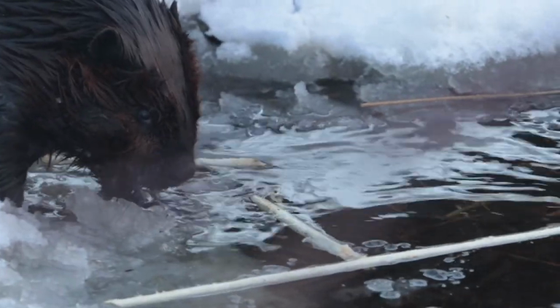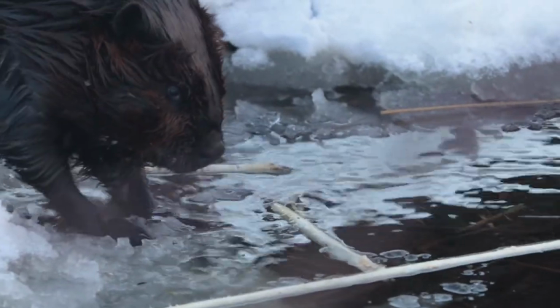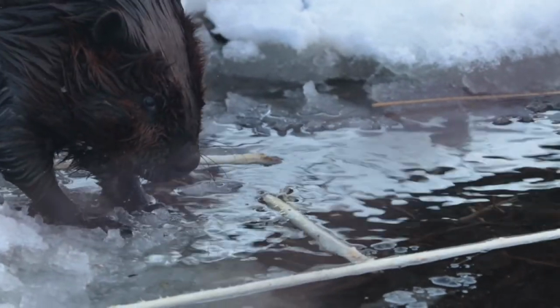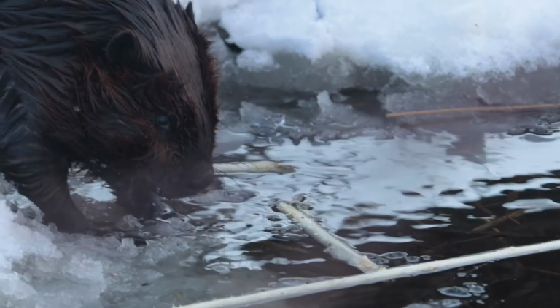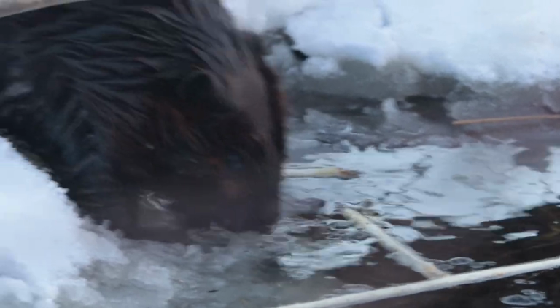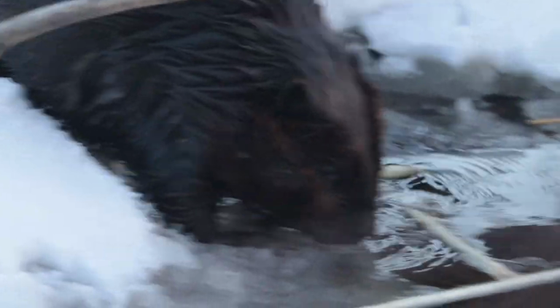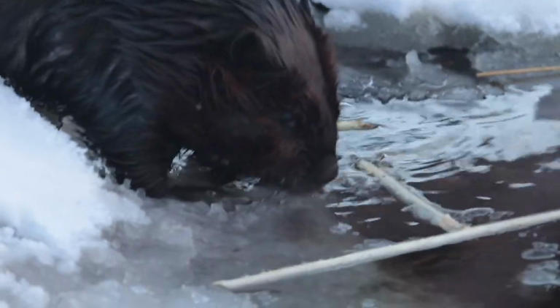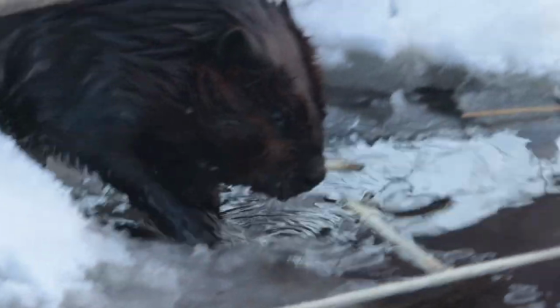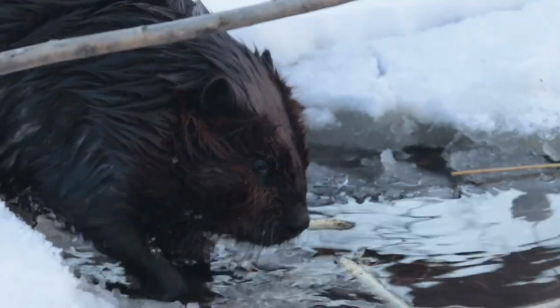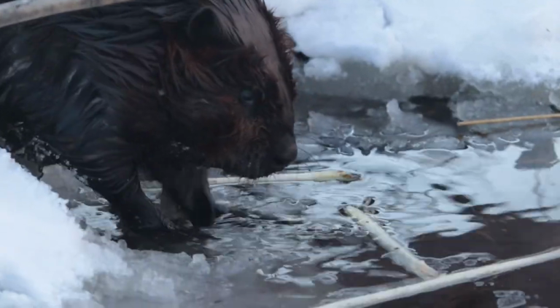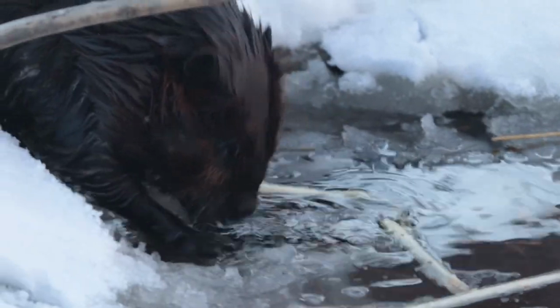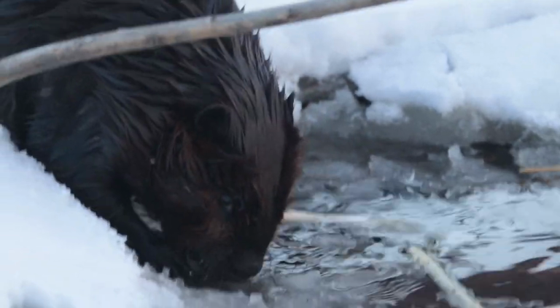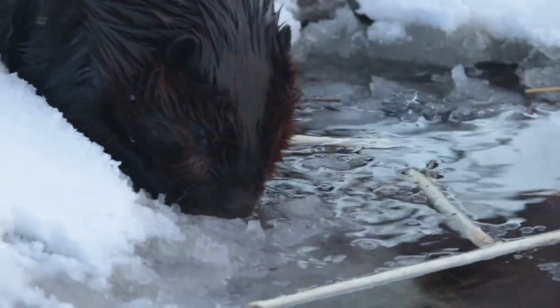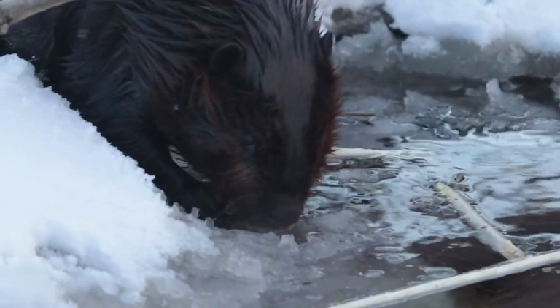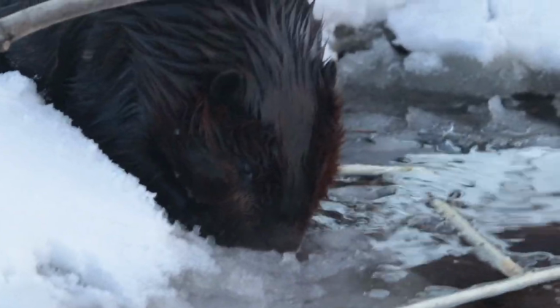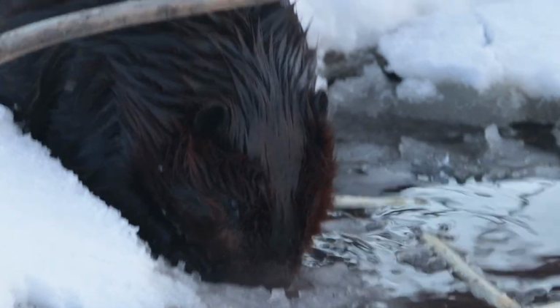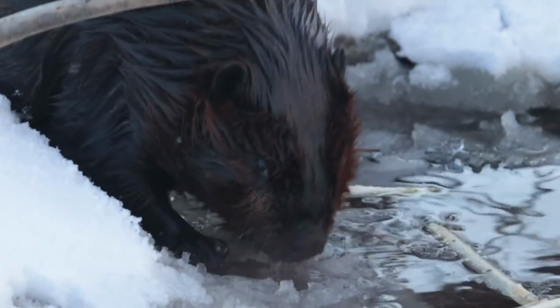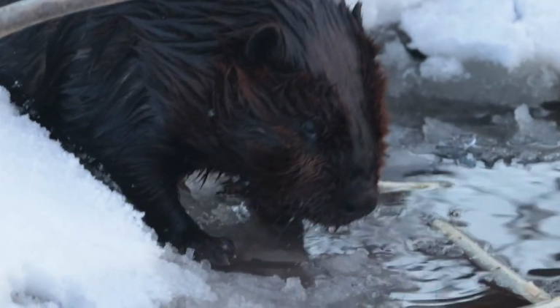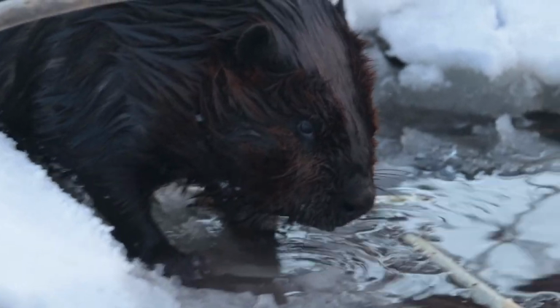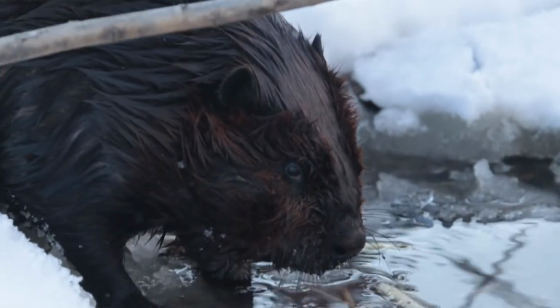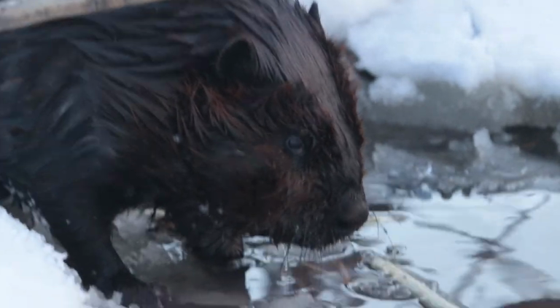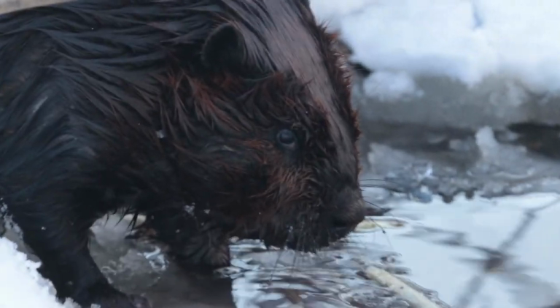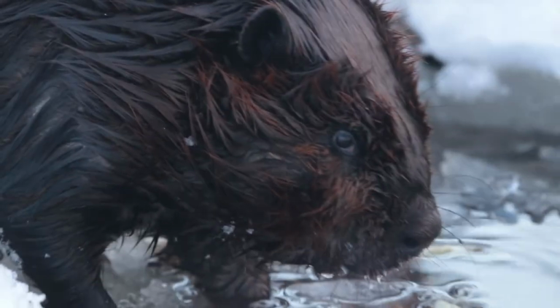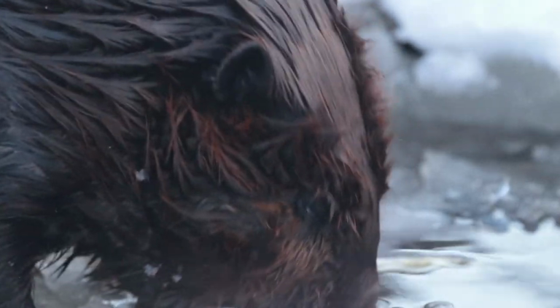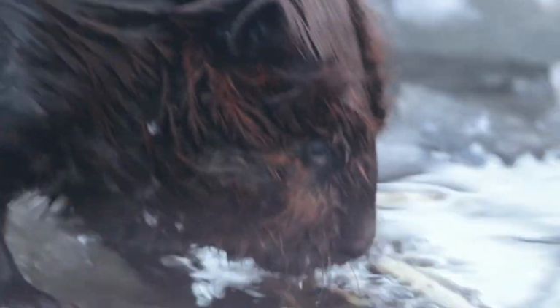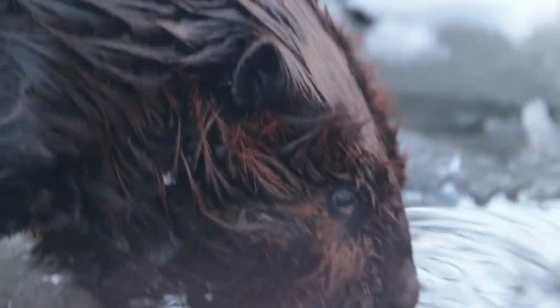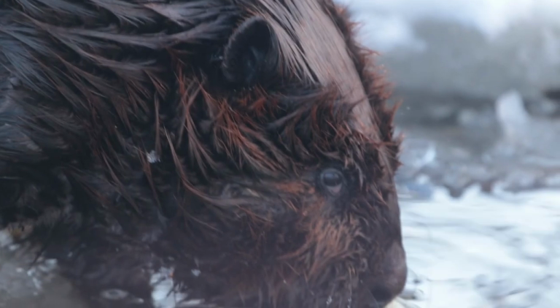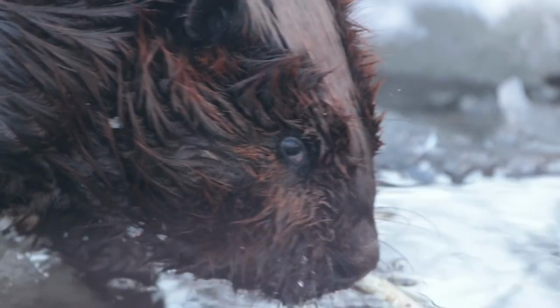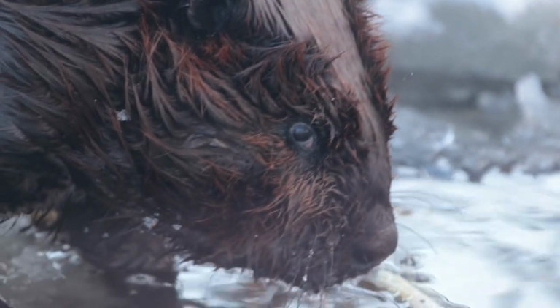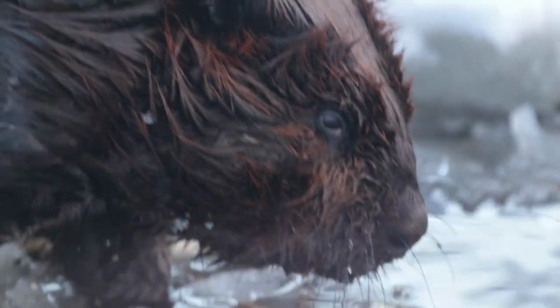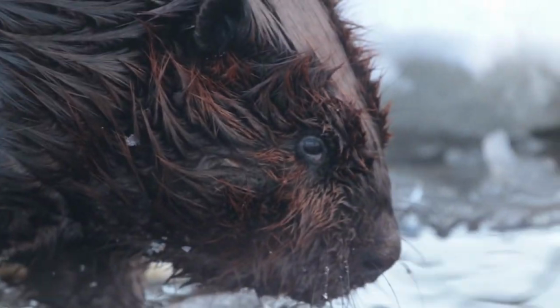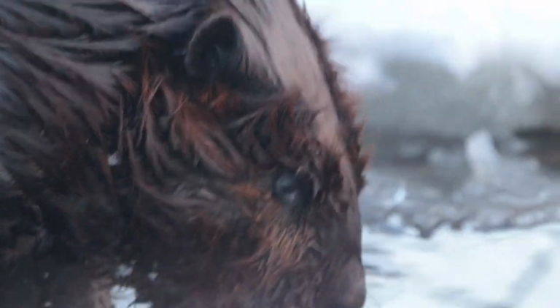The other thing I've noticed about beavers being this close to them is that they're not really like a brown color. If you get close to them, you'll see that there's sort of a reddish-orange tinge to them.